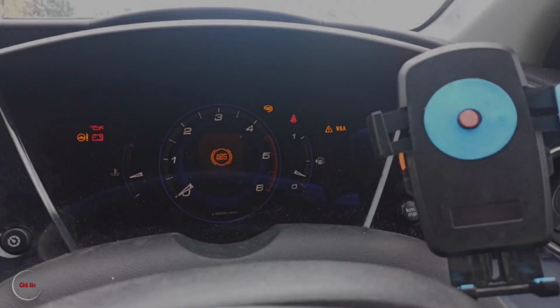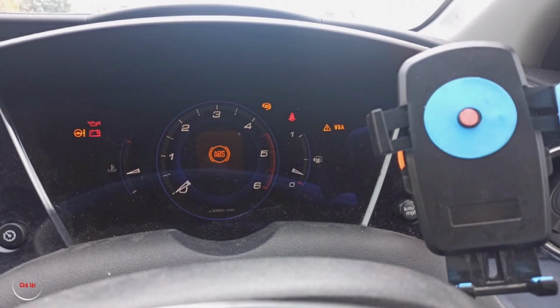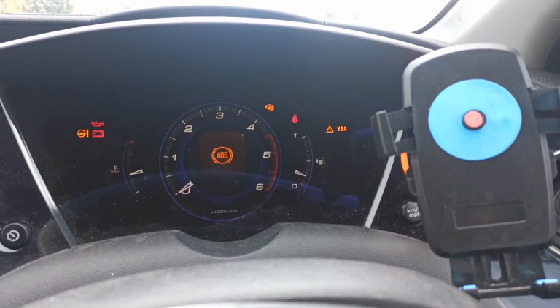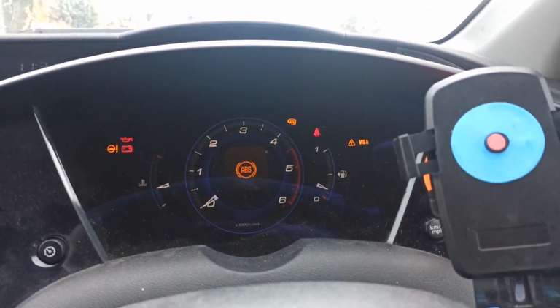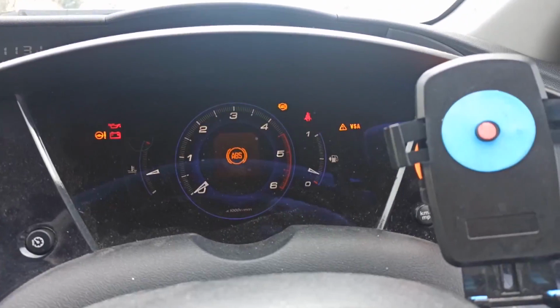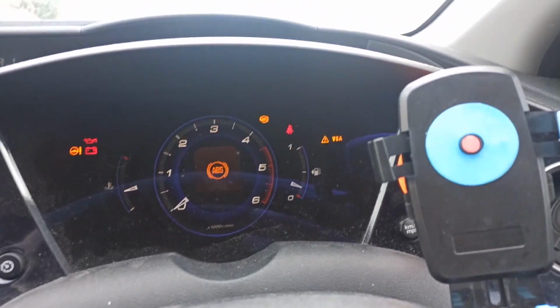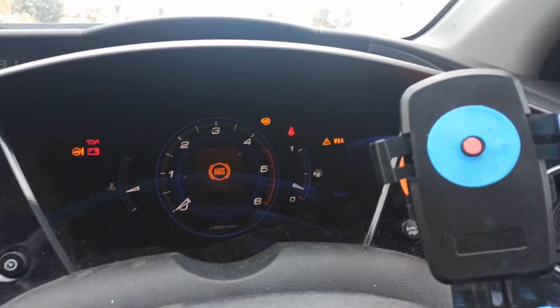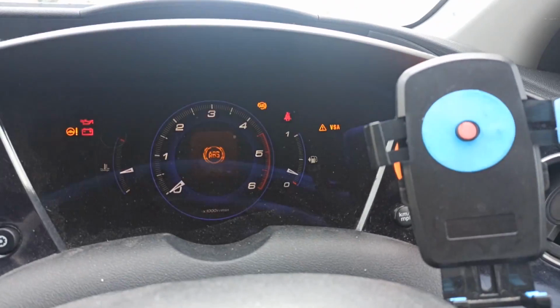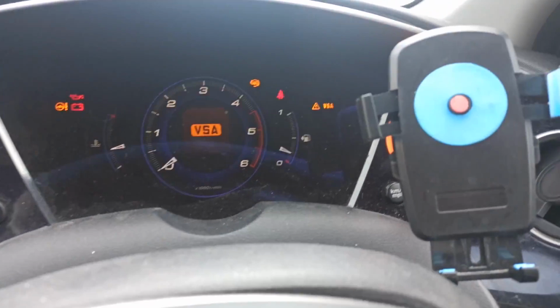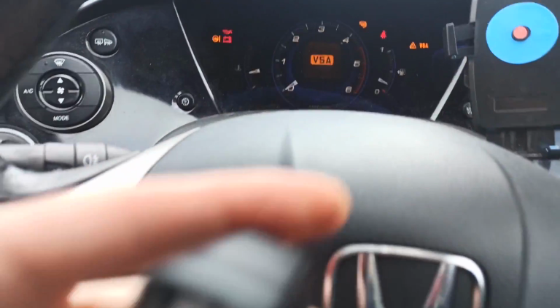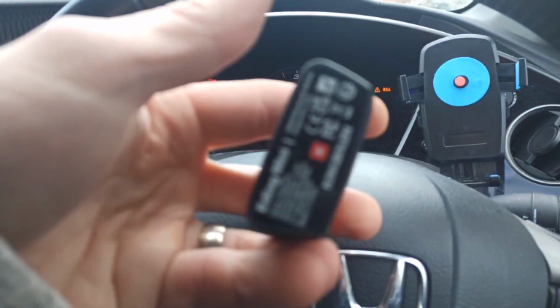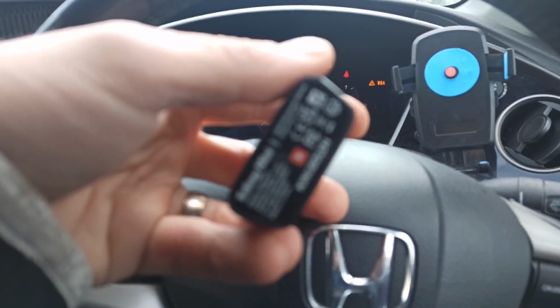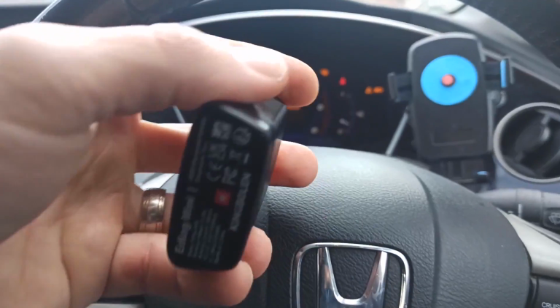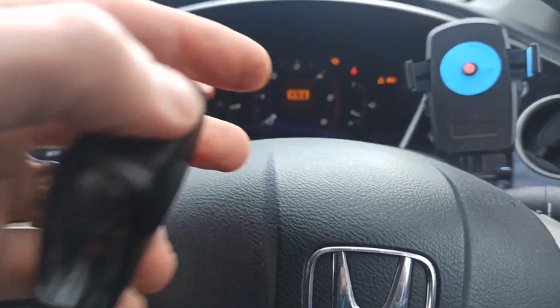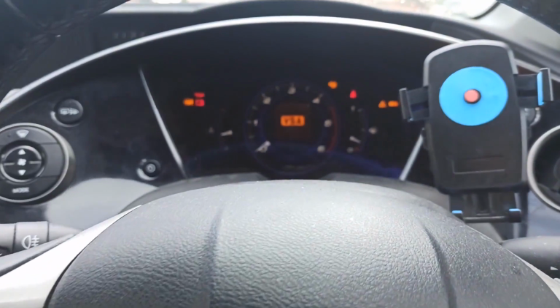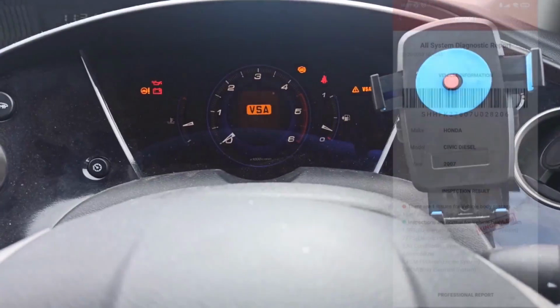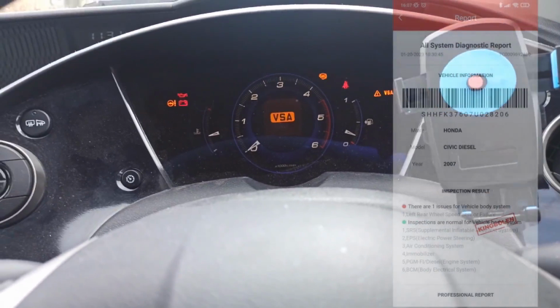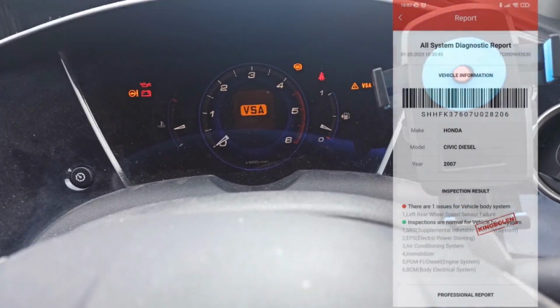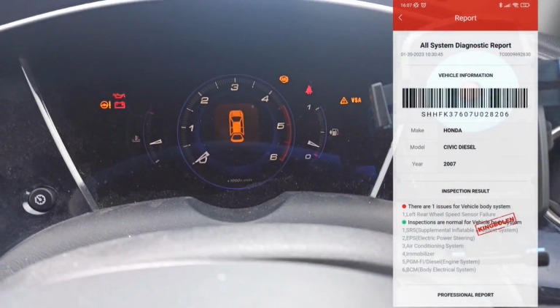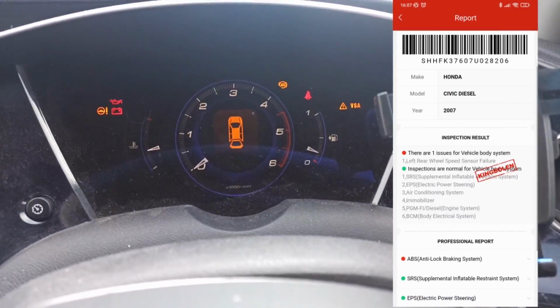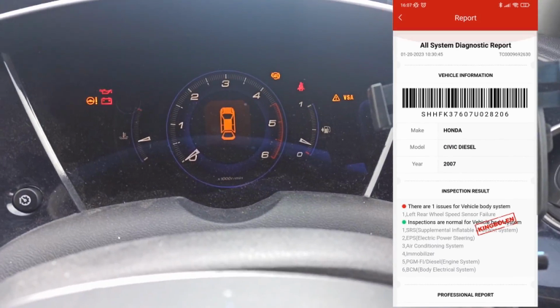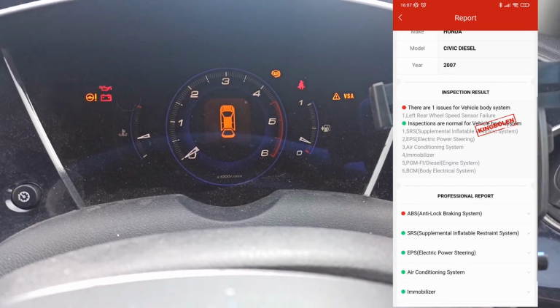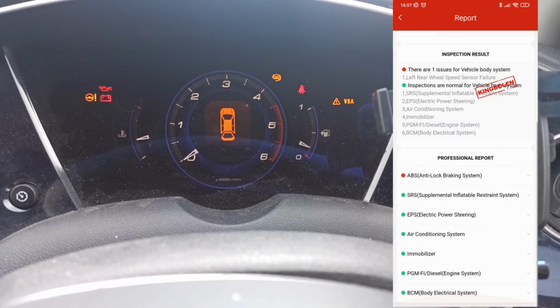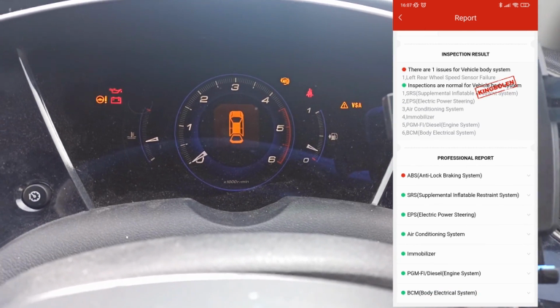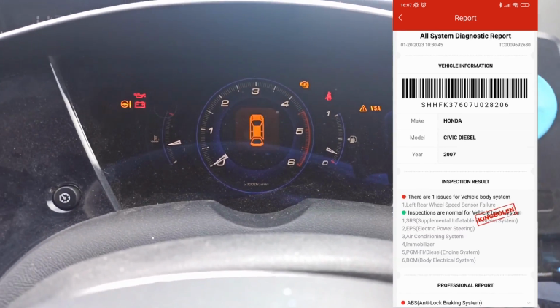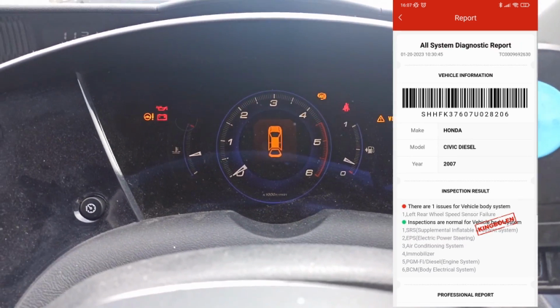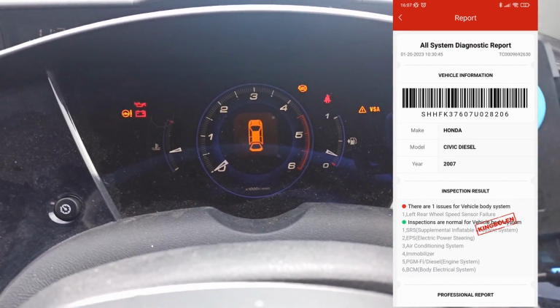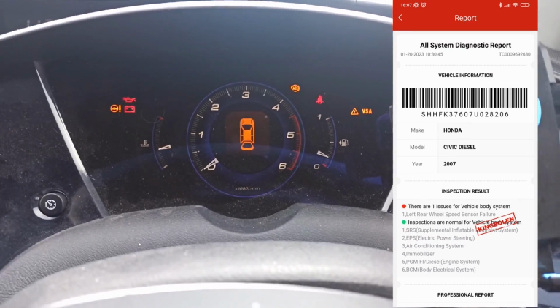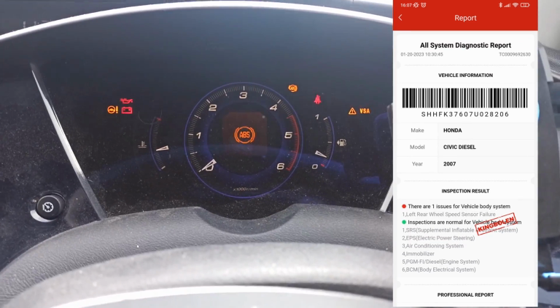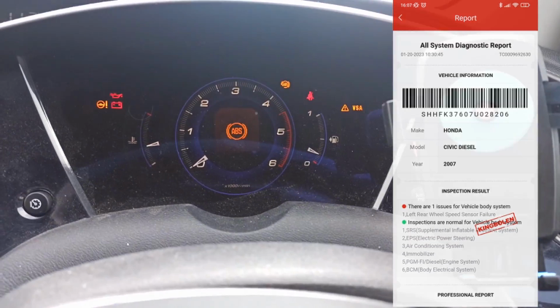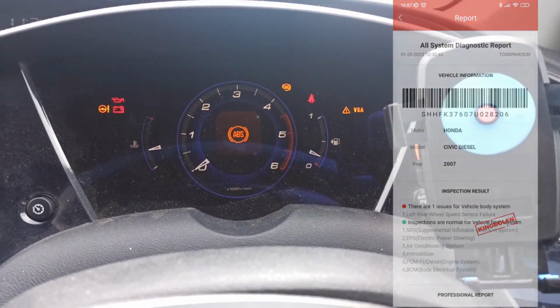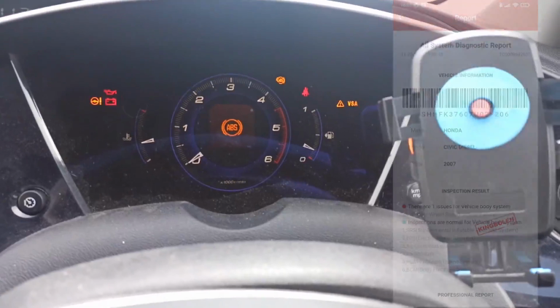I already use my diagnostic tools for this. This is Kim Logan. I show you how it's working — I showed this as well on my another video — which showed me there is a left rear ABS sensor fault.